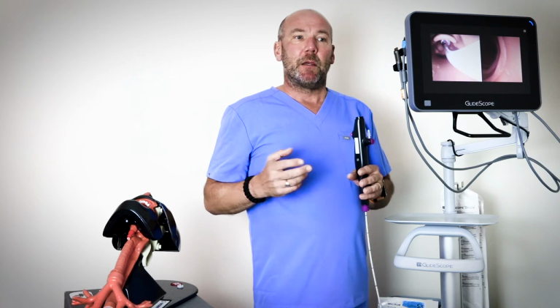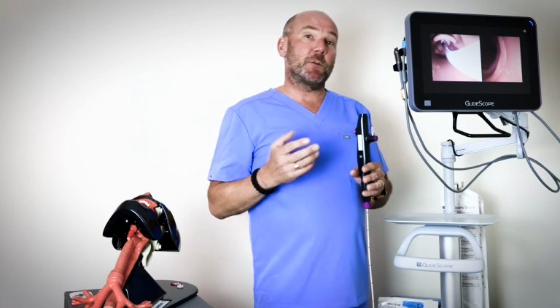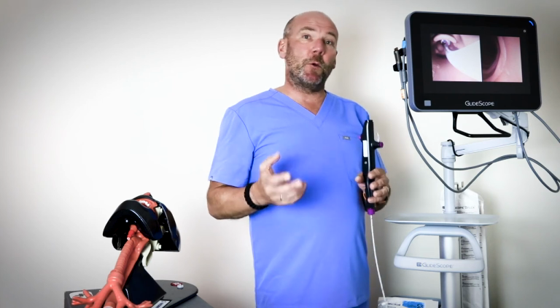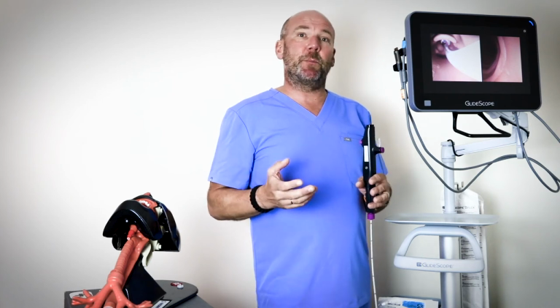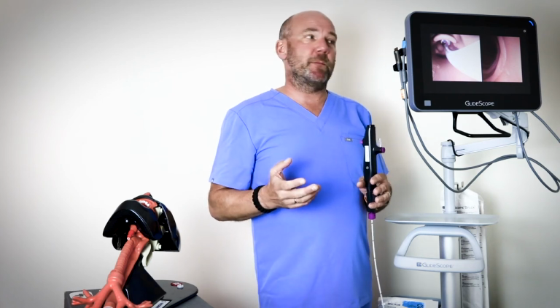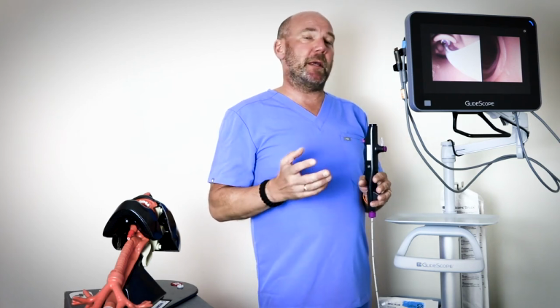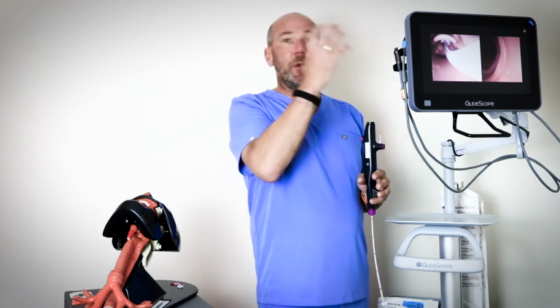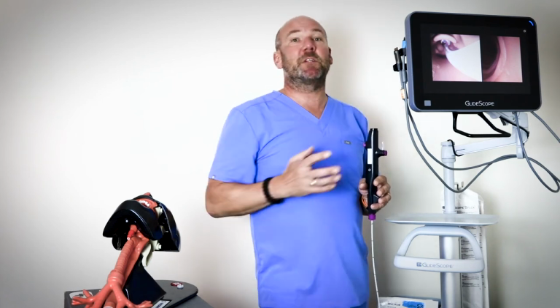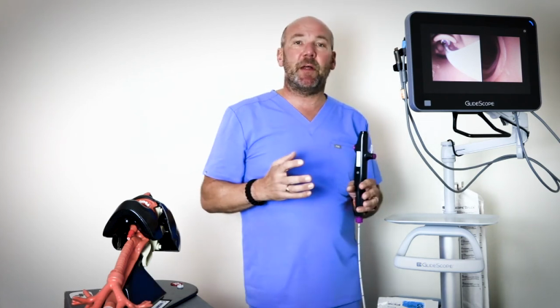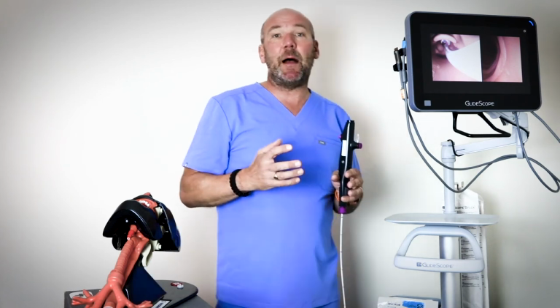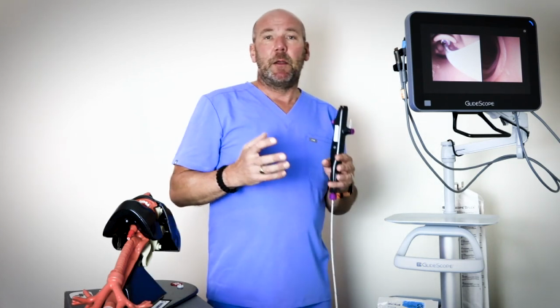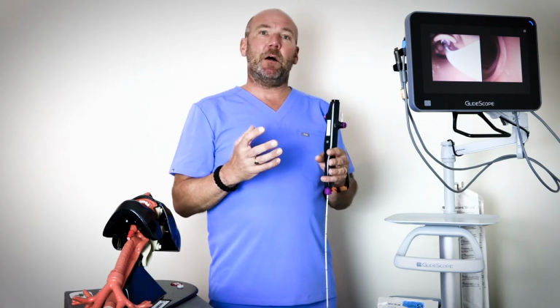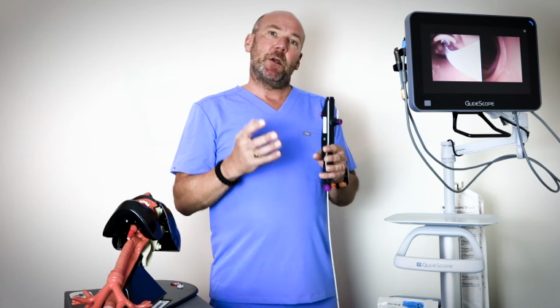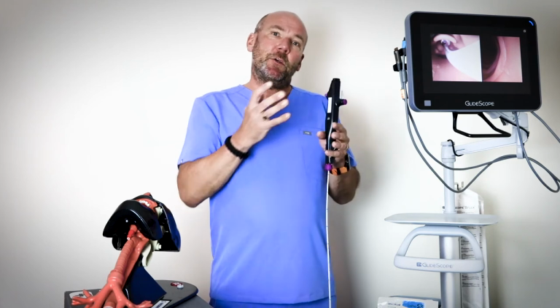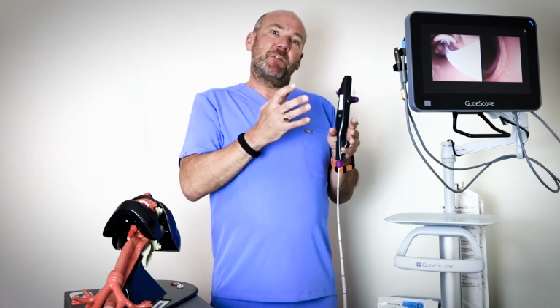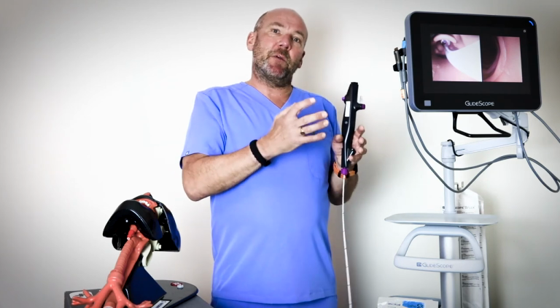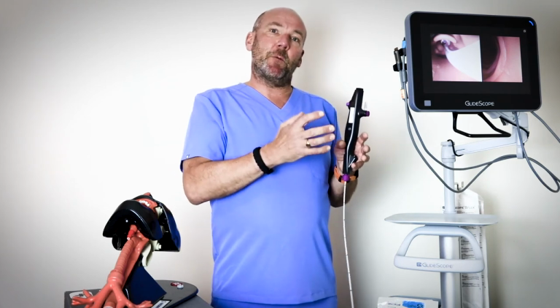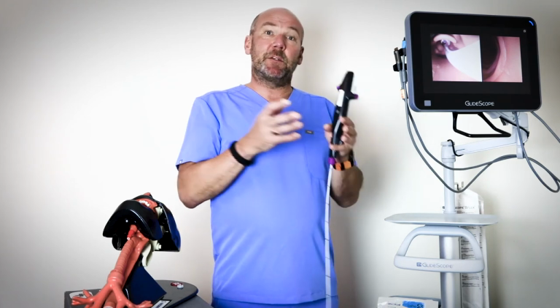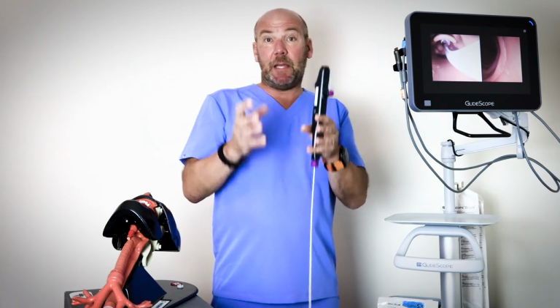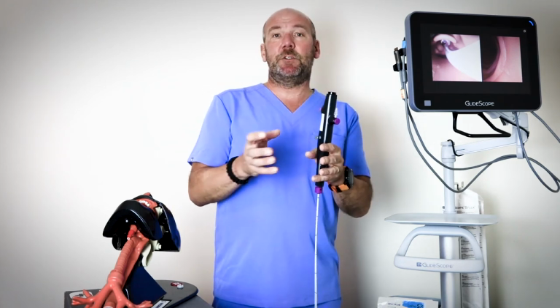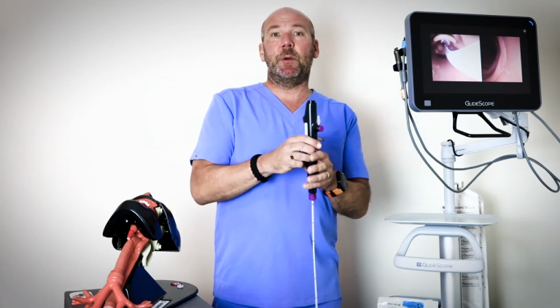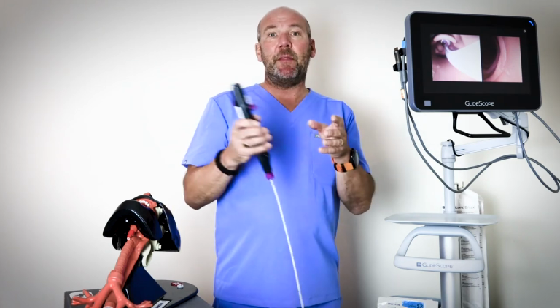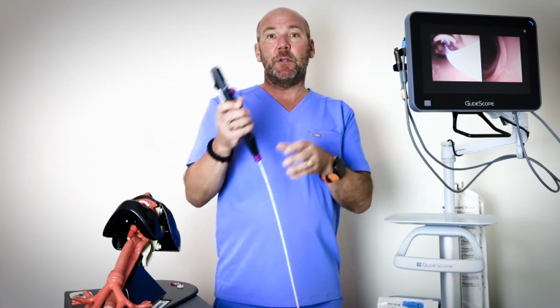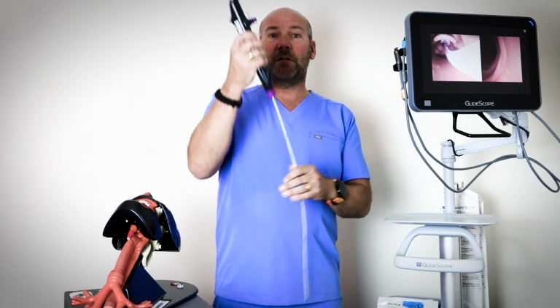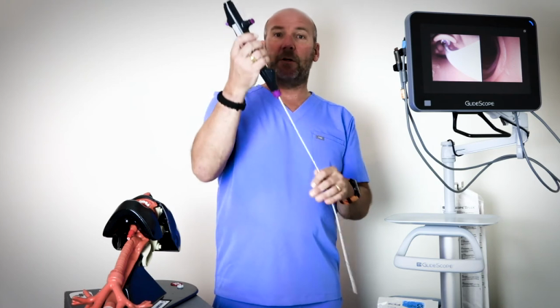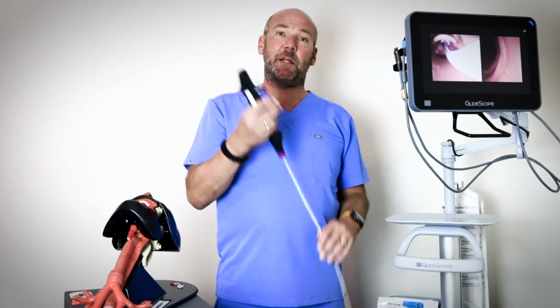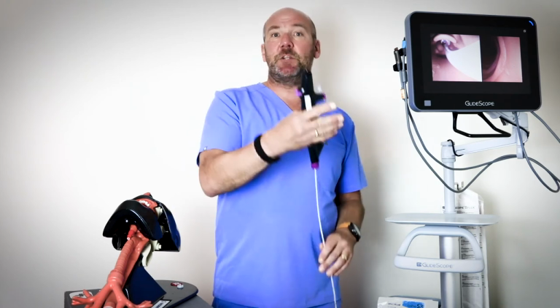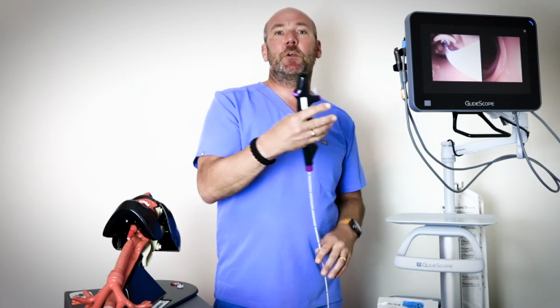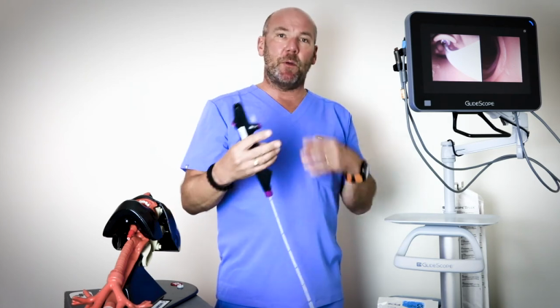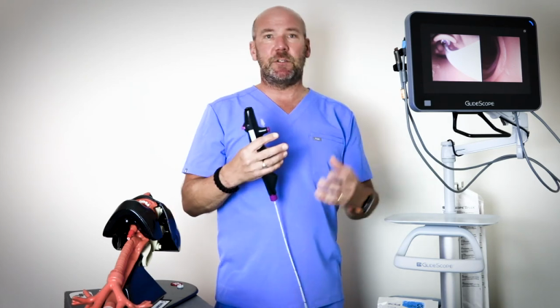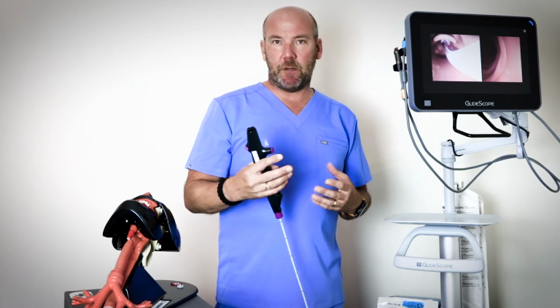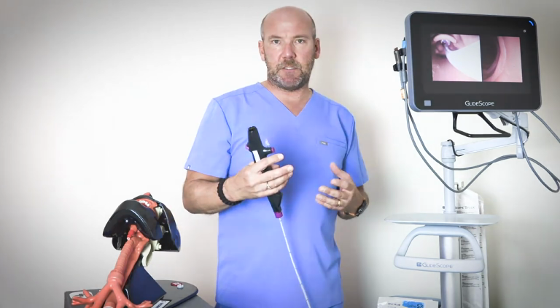In terms of double lumen tube placement, it's an all-in-one system for that as well — you can use a video laryngoscope blade to place the tube and then use the bronchoscope to check the position of the tube, without having to change over systems.